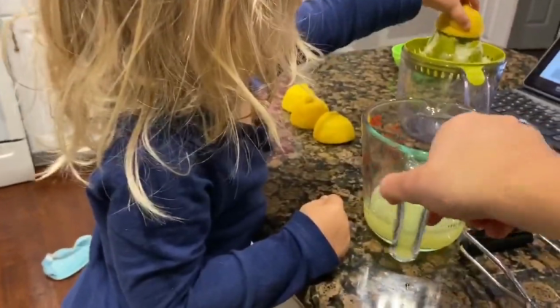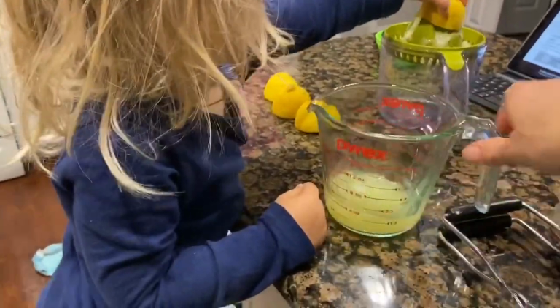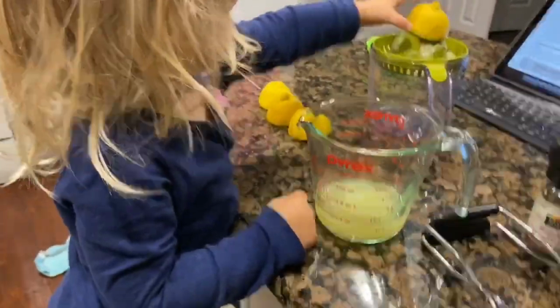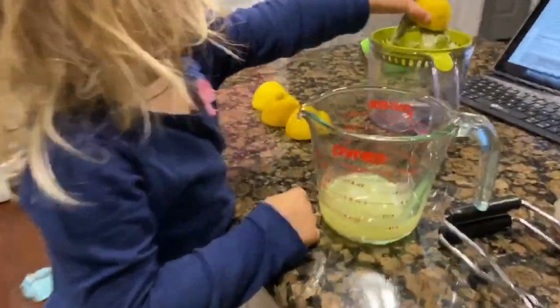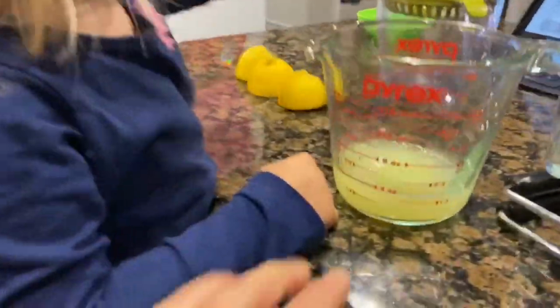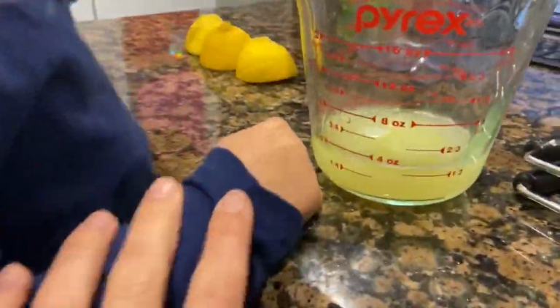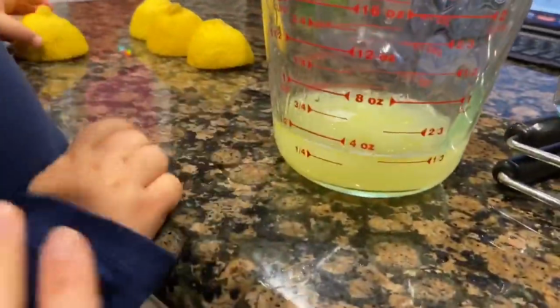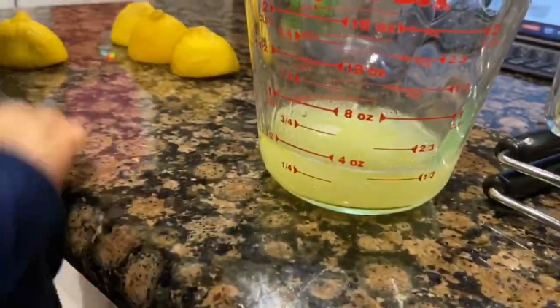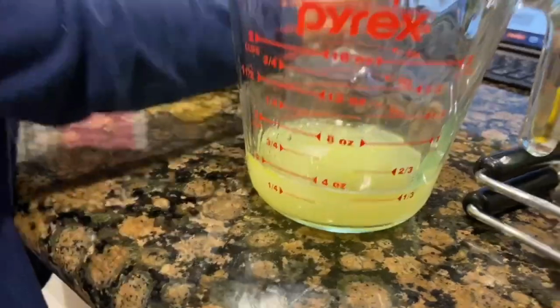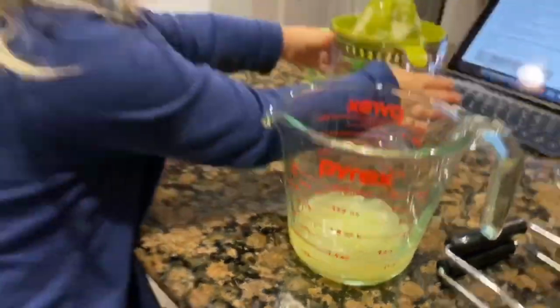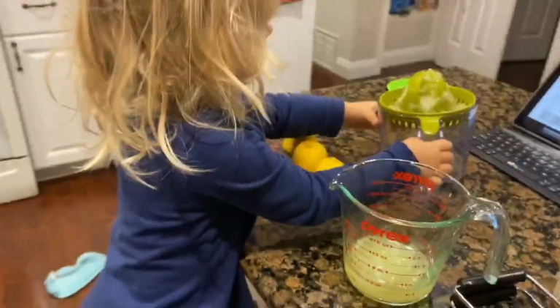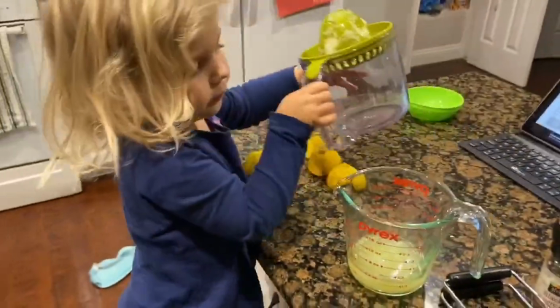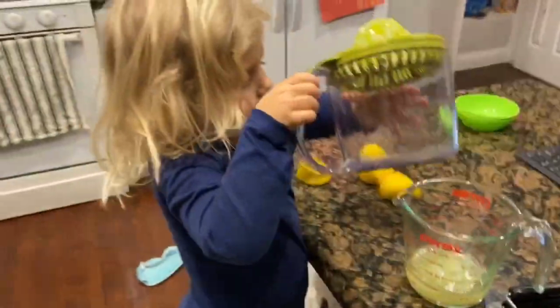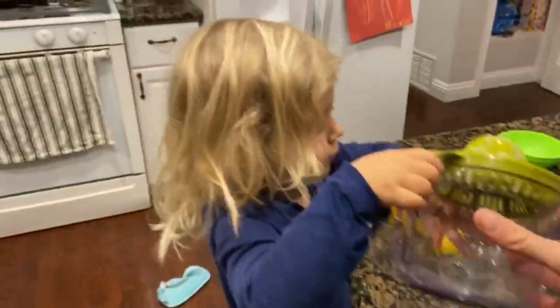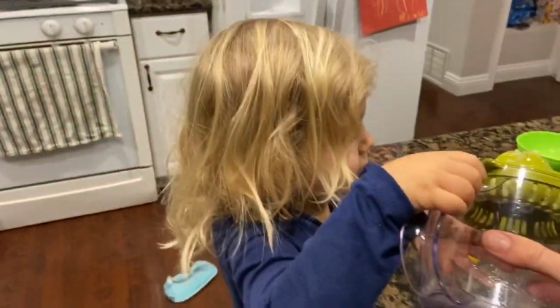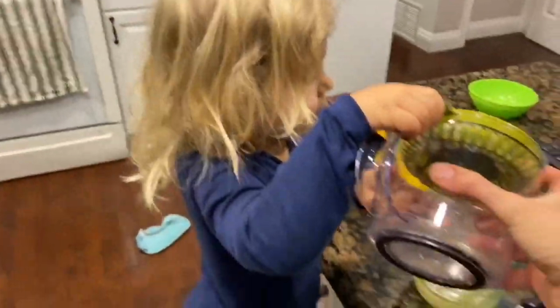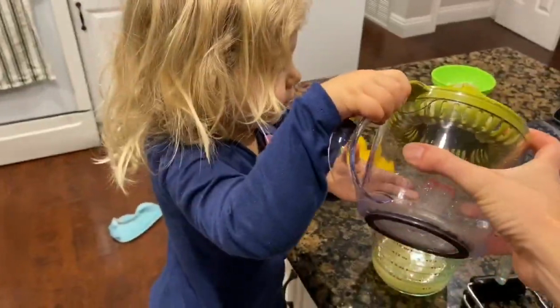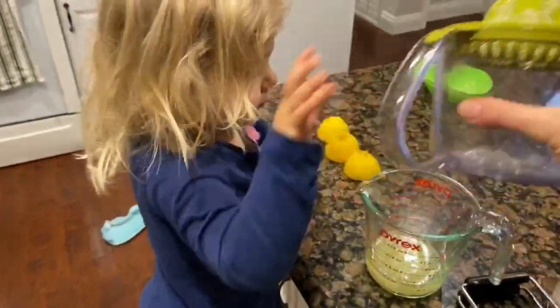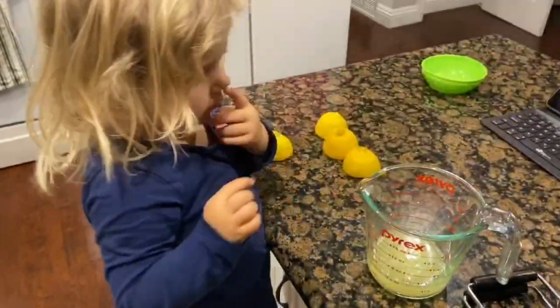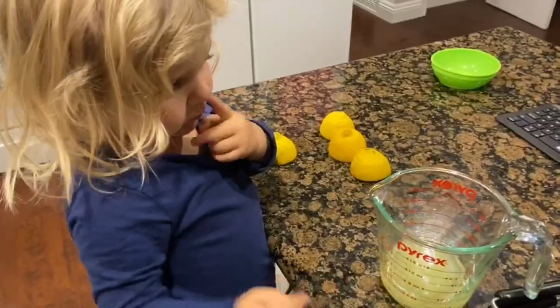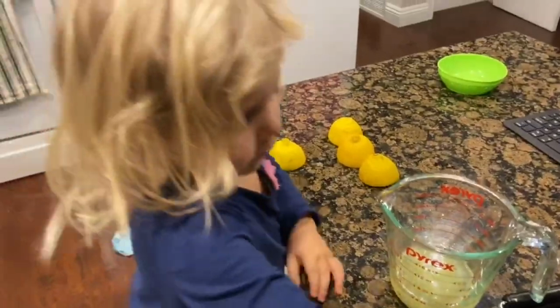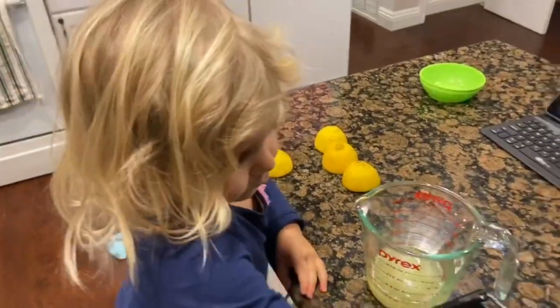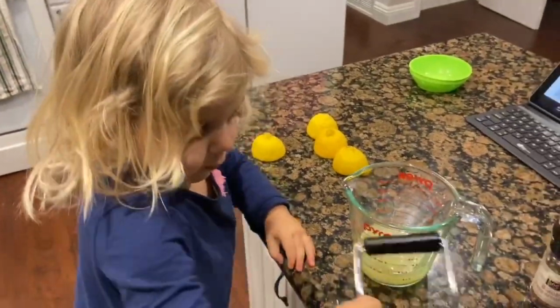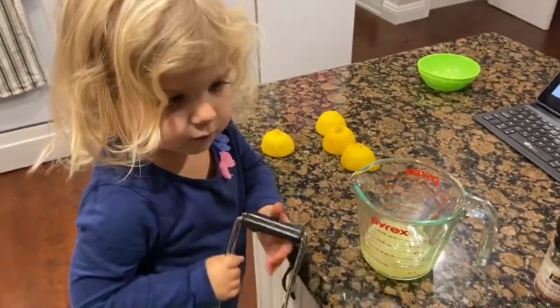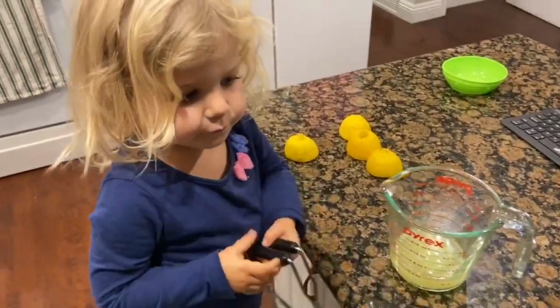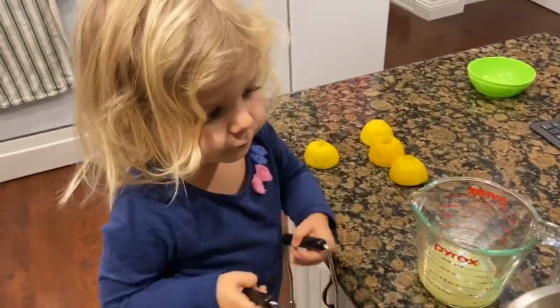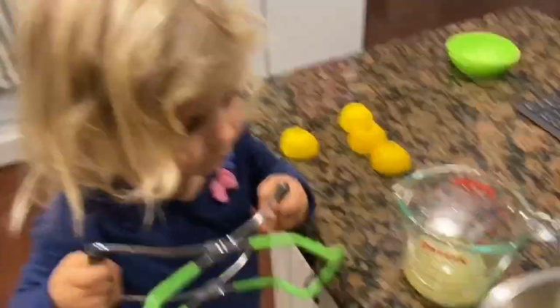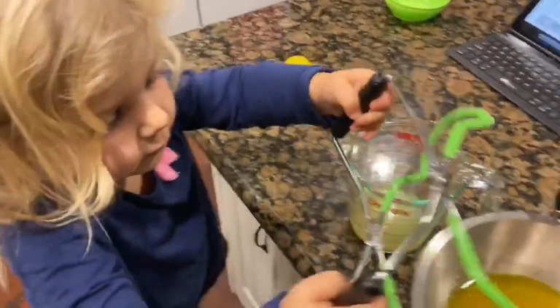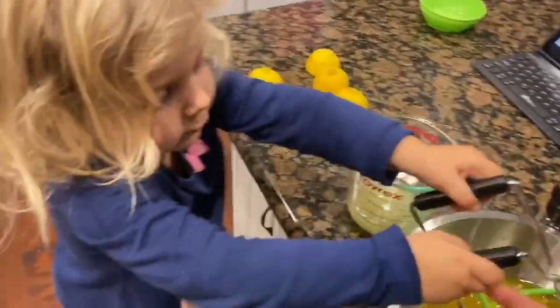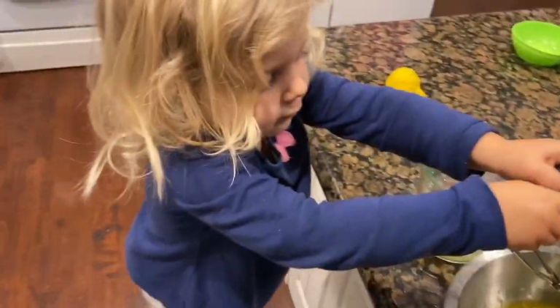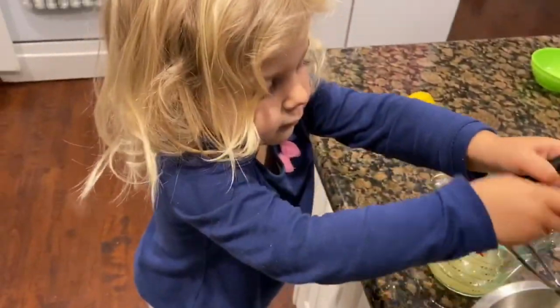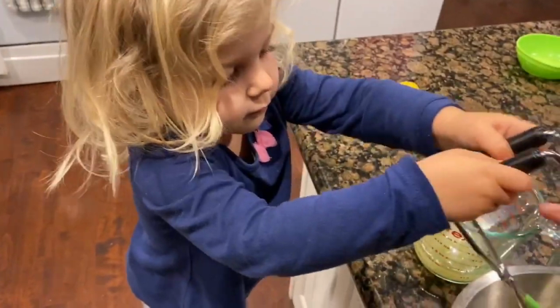My two lemons came out to just shy of half a cup. The recipe calls for a quarter cup of lemon juice, but we prefer very lemony Greek potatoes so I am totally fine with that.